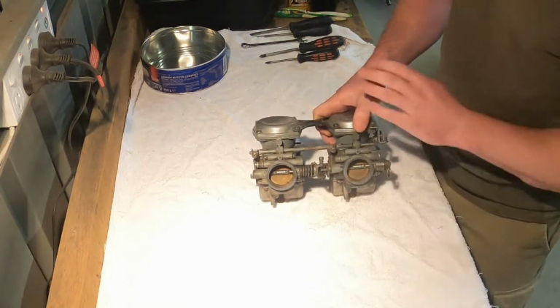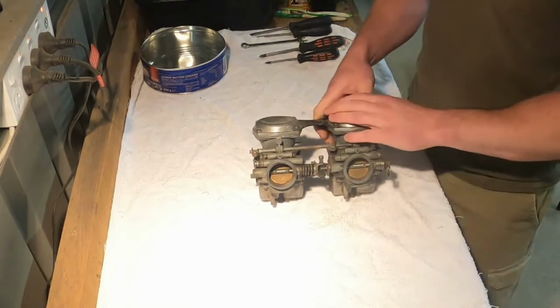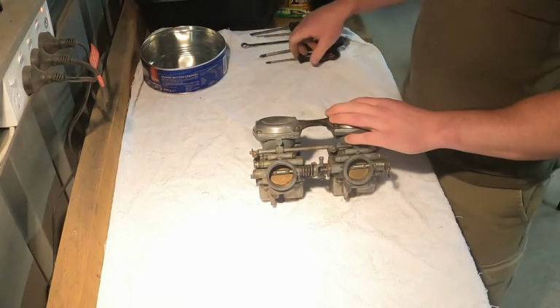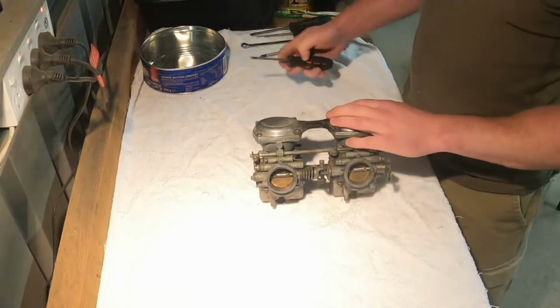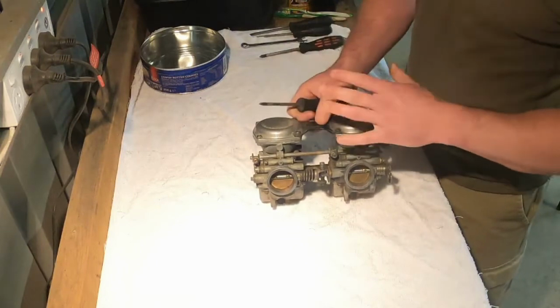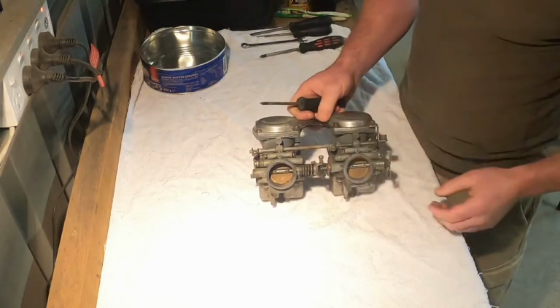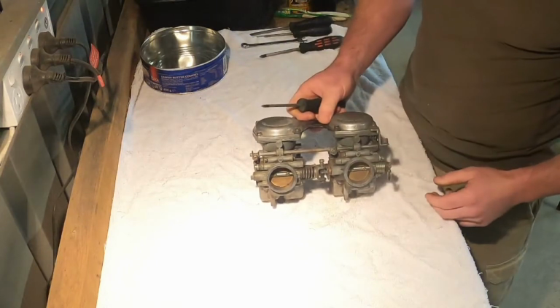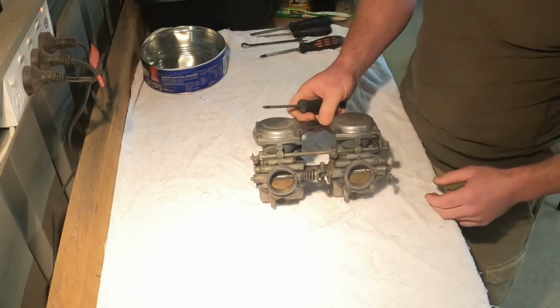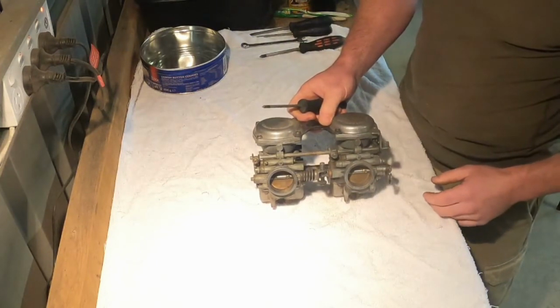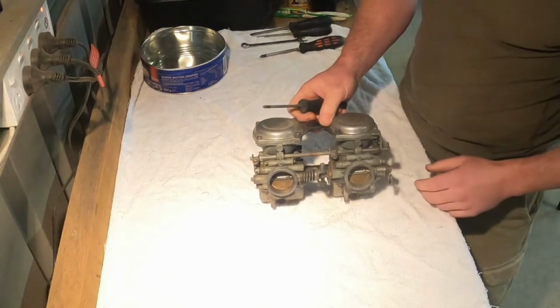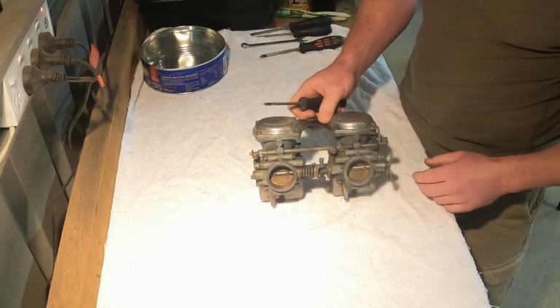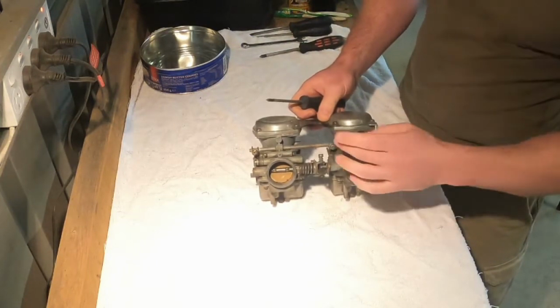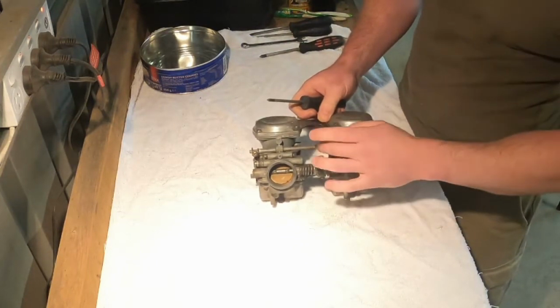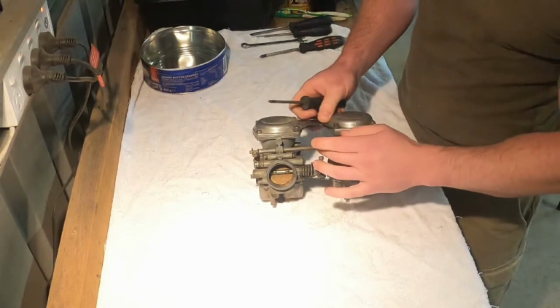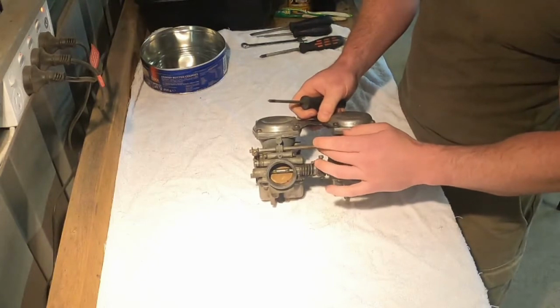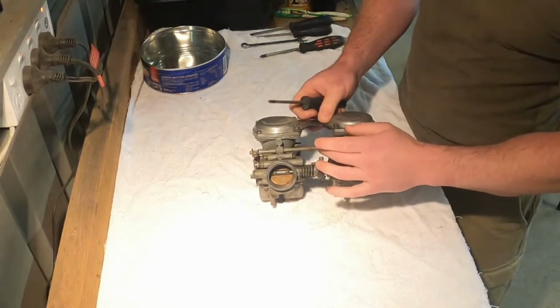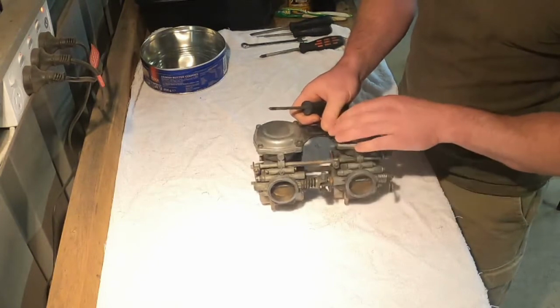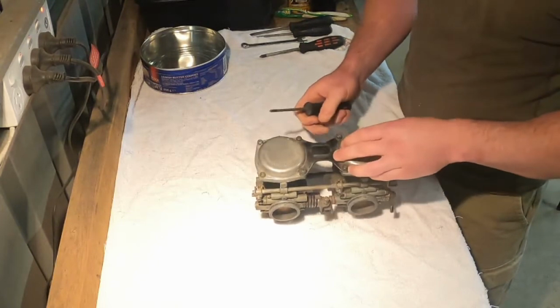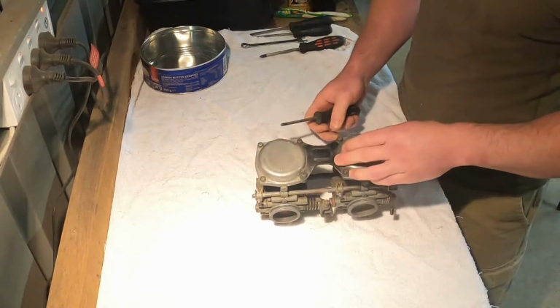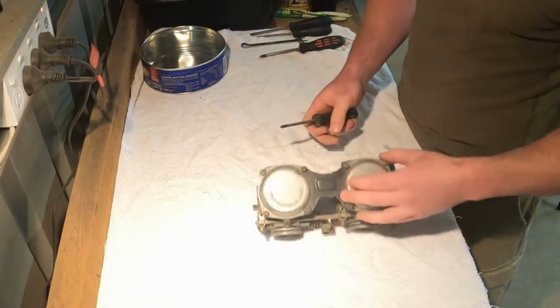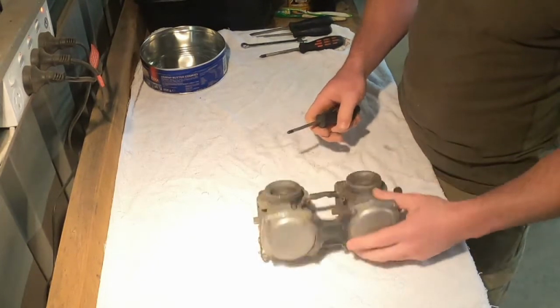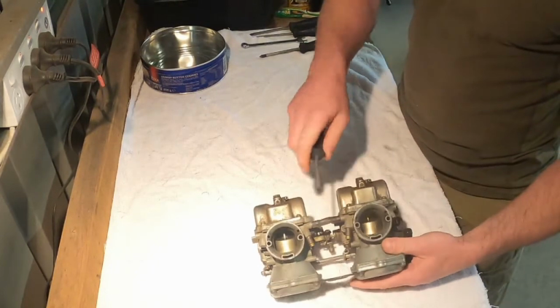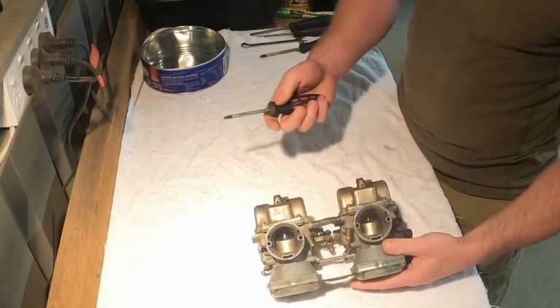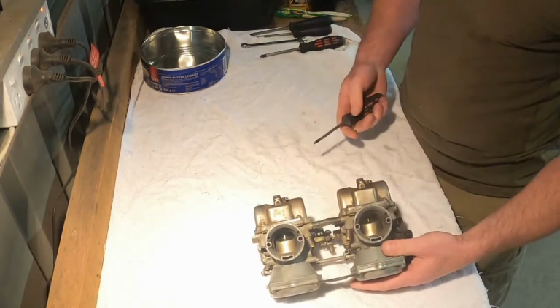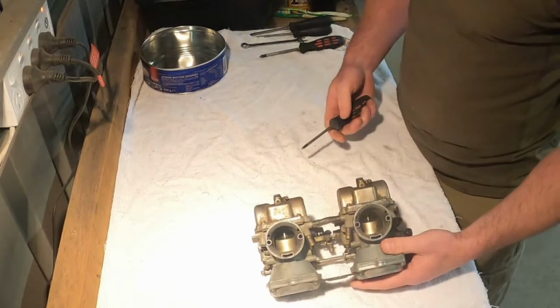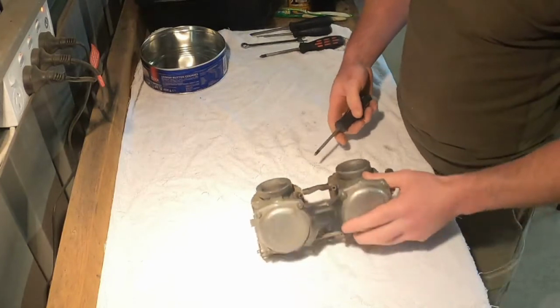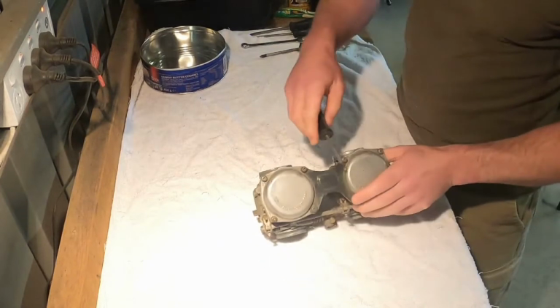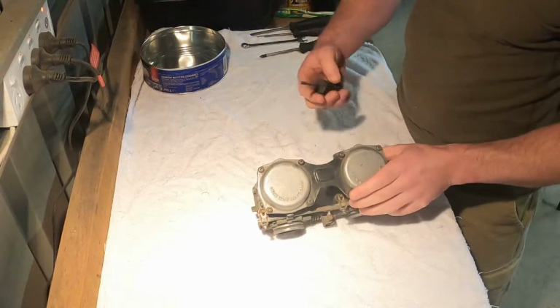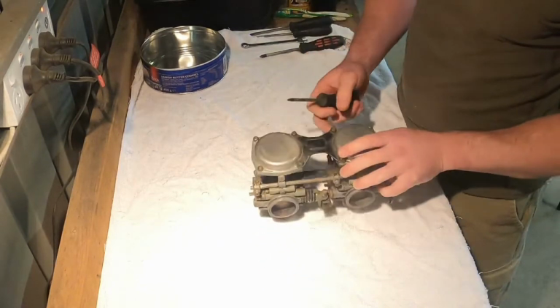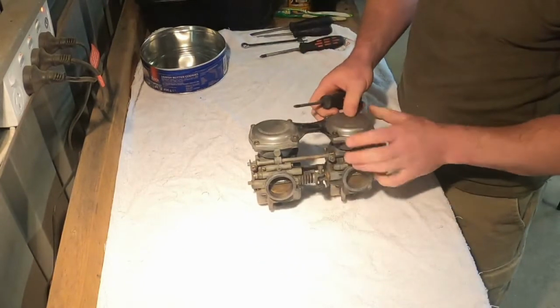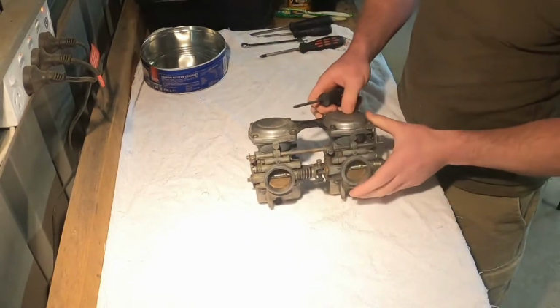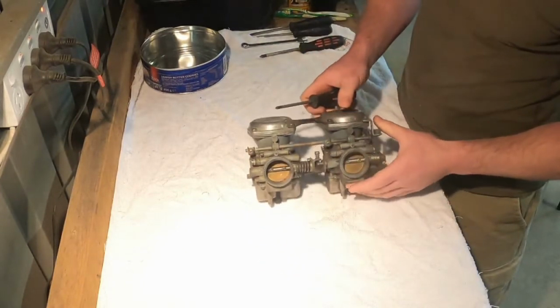Alright, let's get into it. The first thing we're going to do is separate the two carbs. To do that we need to remove the choke shaft and the crossover pipe, then take off this bracket and it should just come apart.